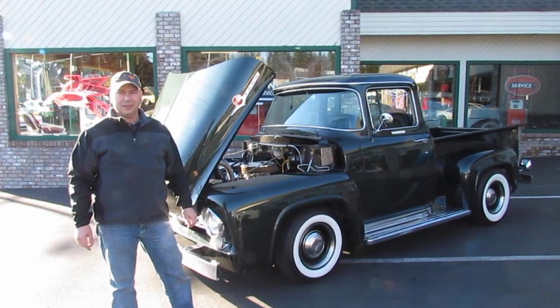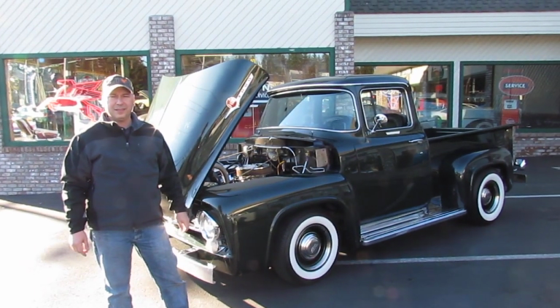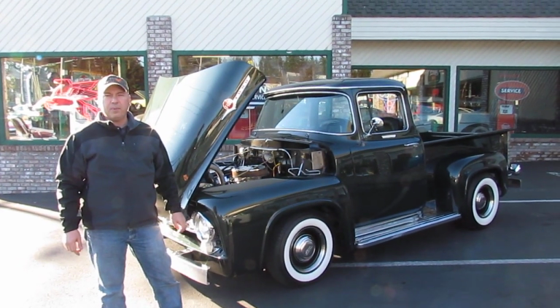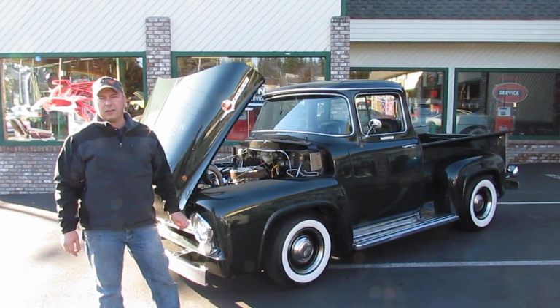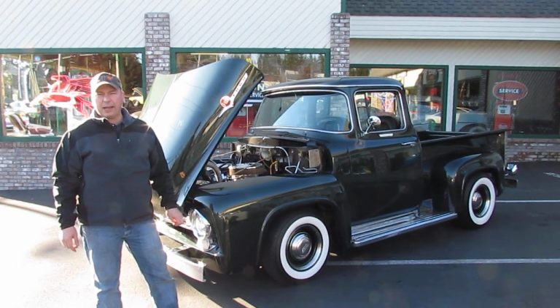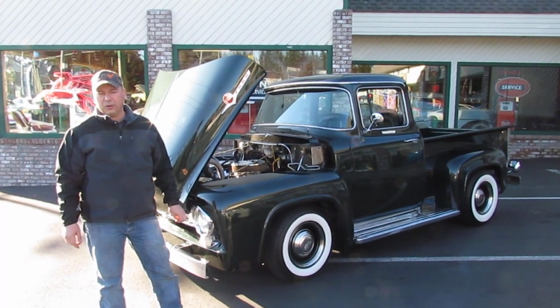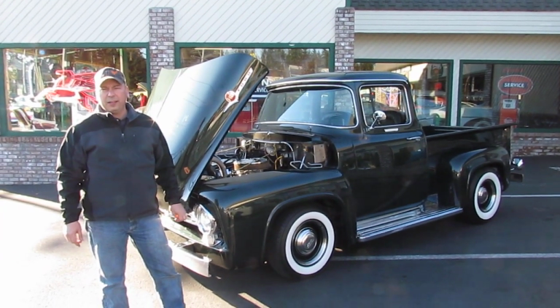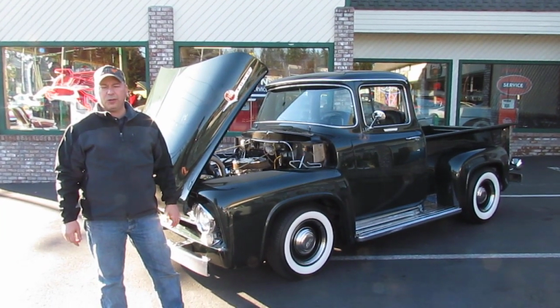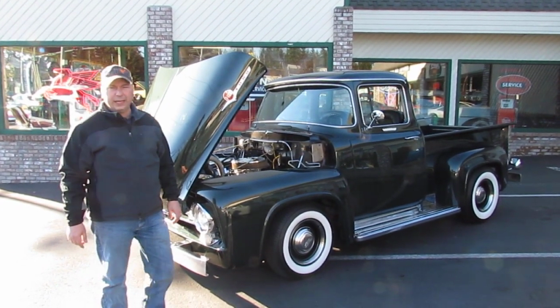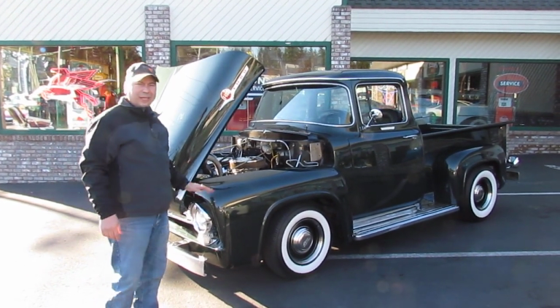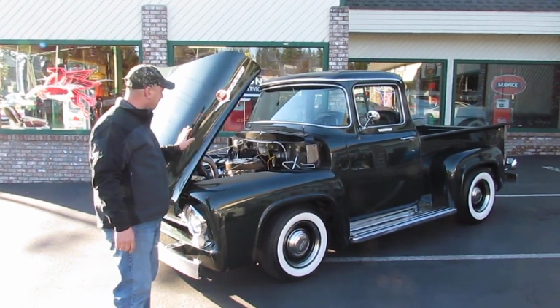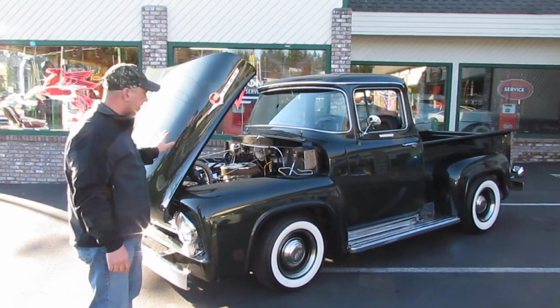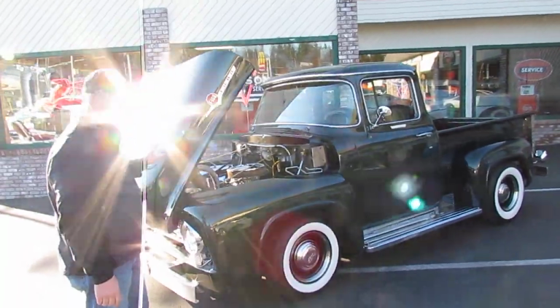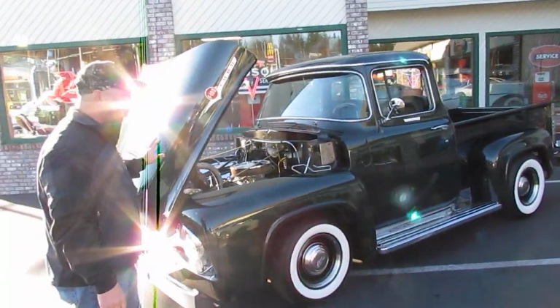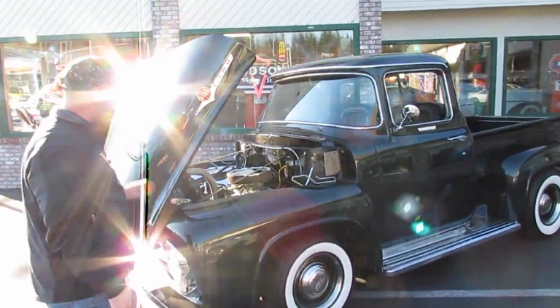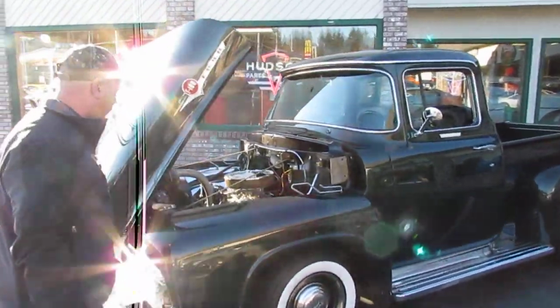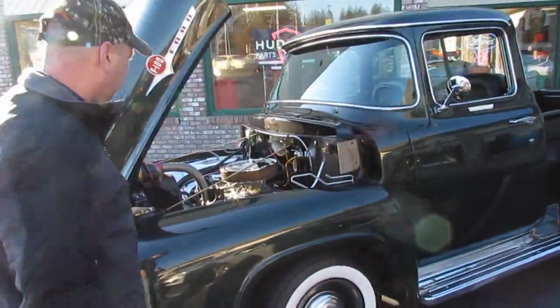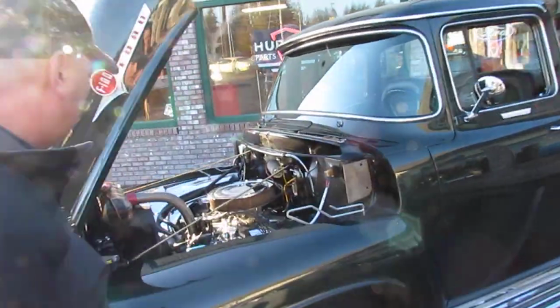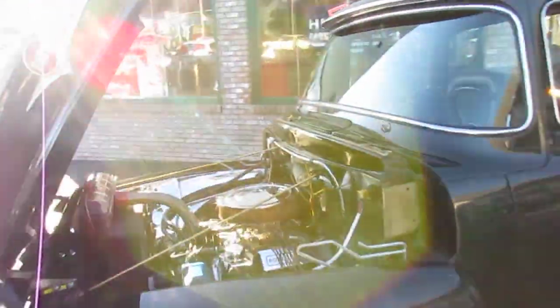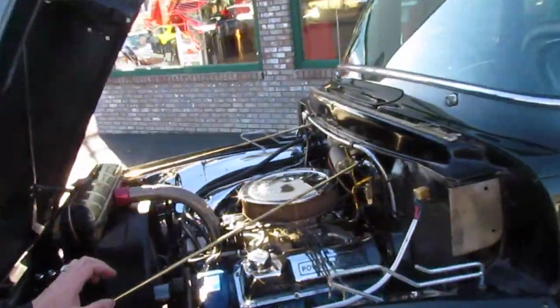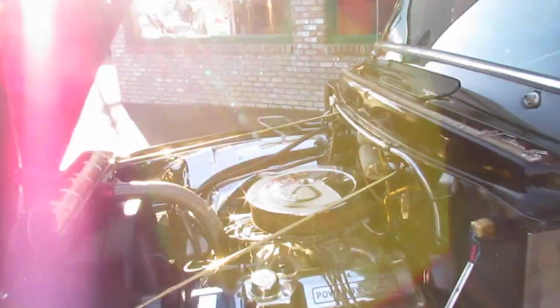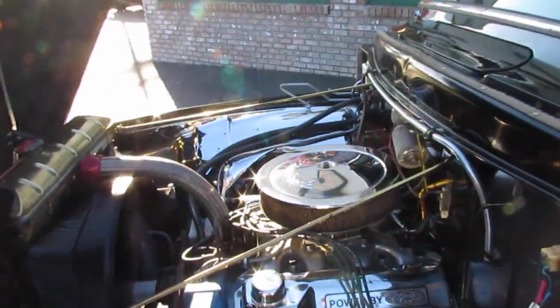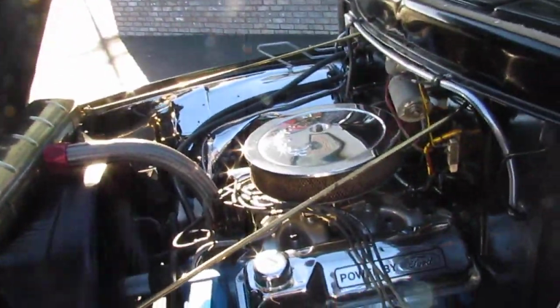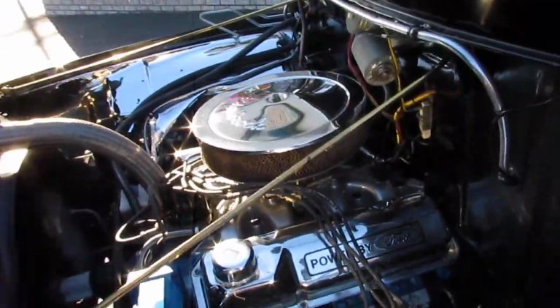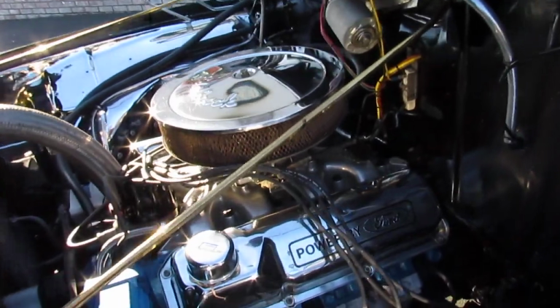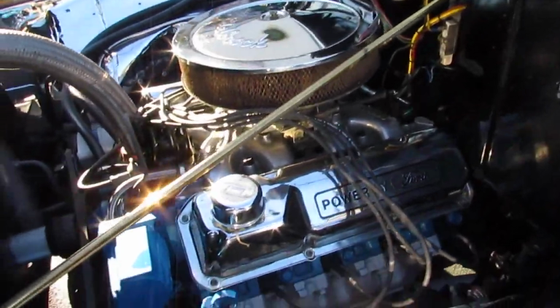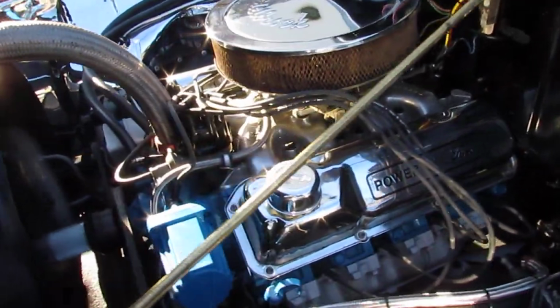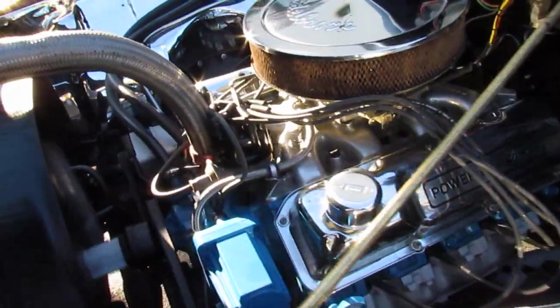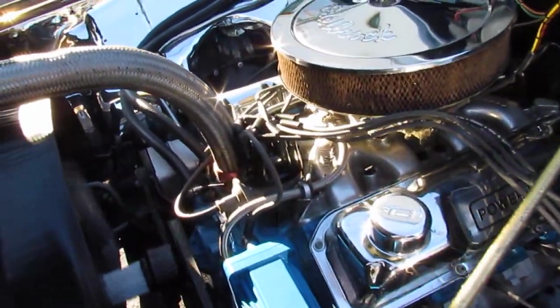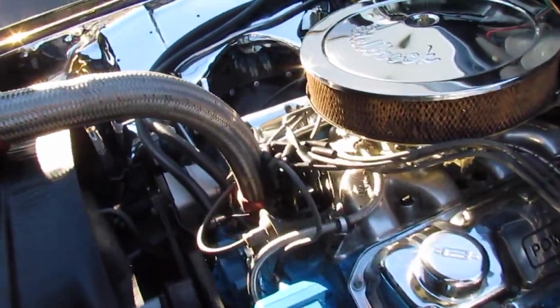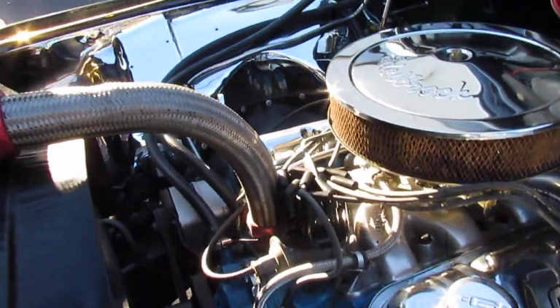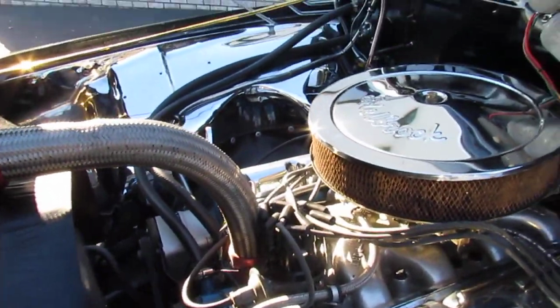Paul here at Compact Hard Corner. Let me show you a really cool 1956 Ford big back window, powered by a 351 Cleveland. Runs really strong and has really good power.